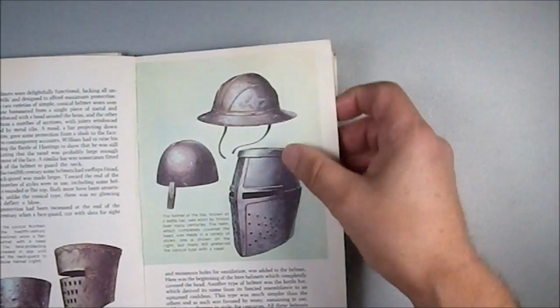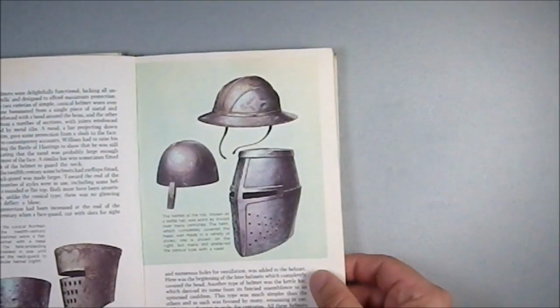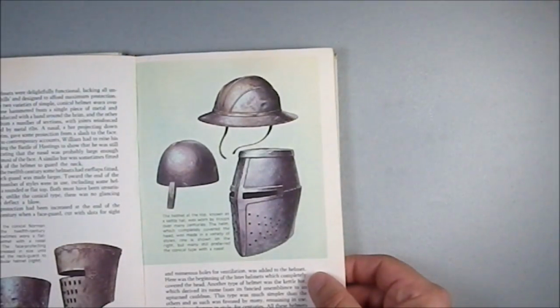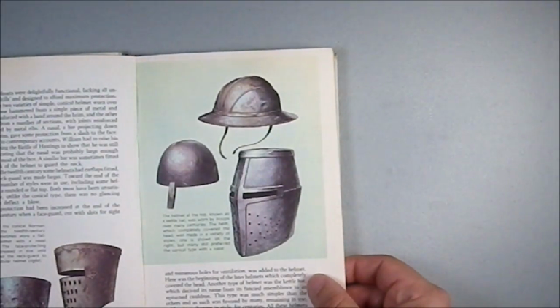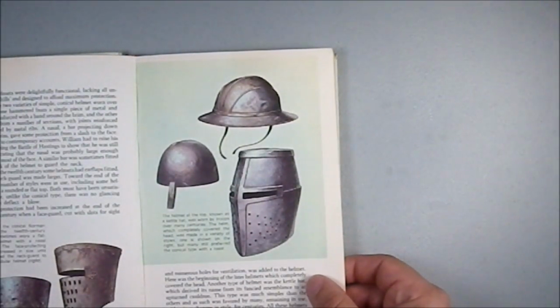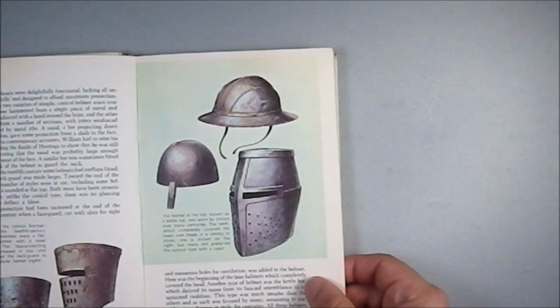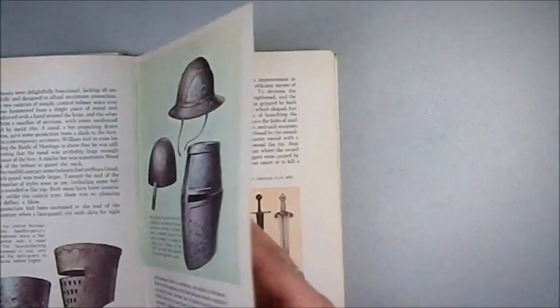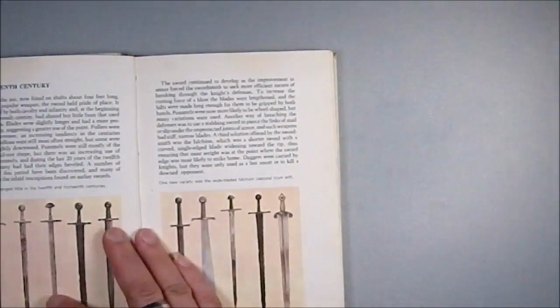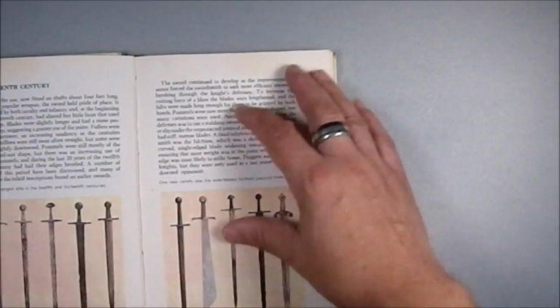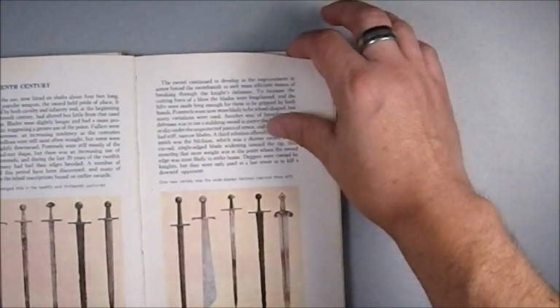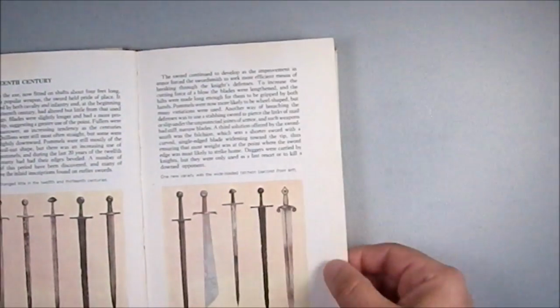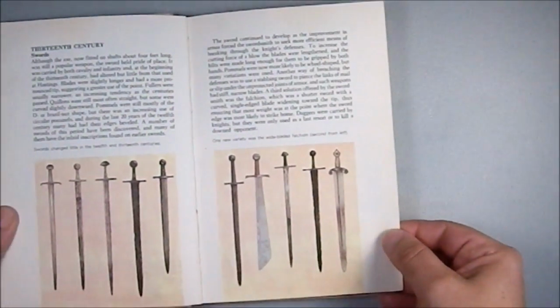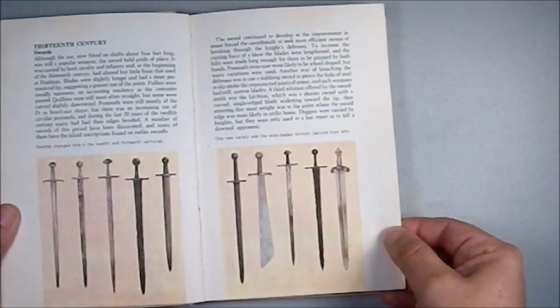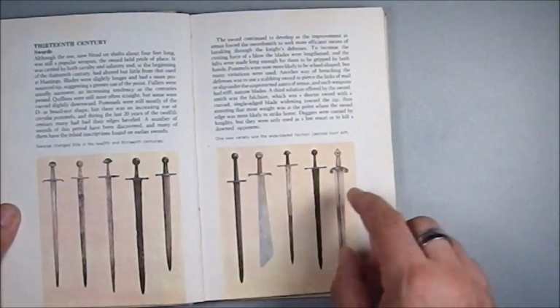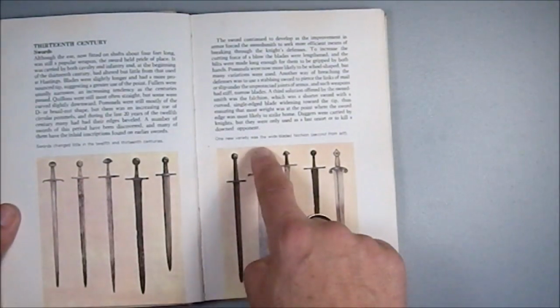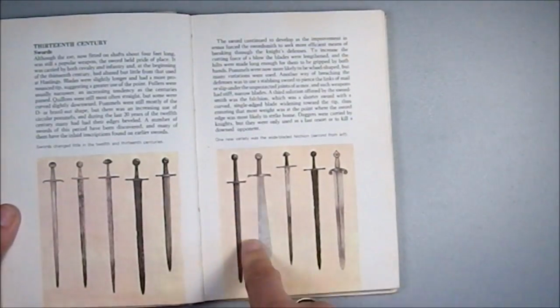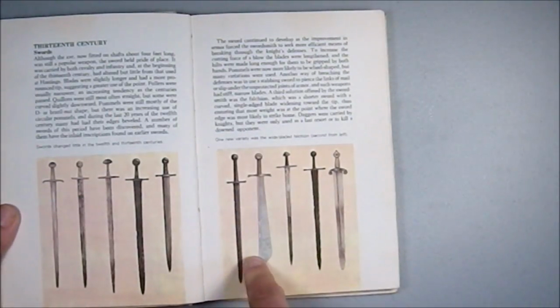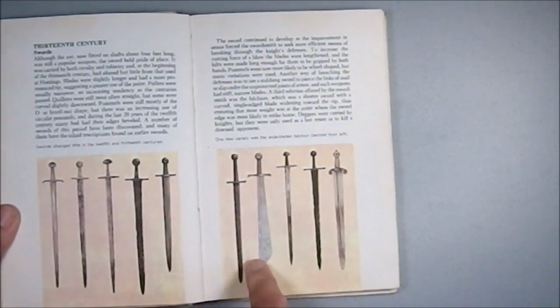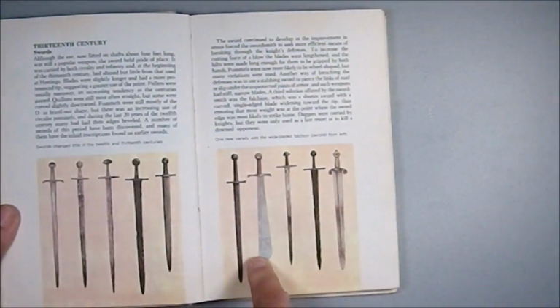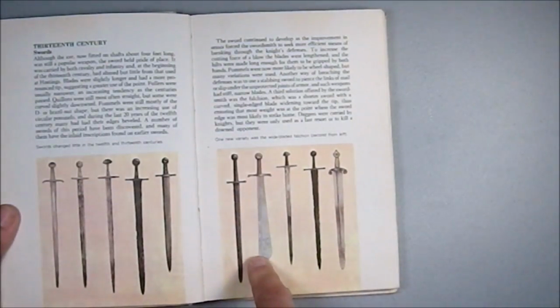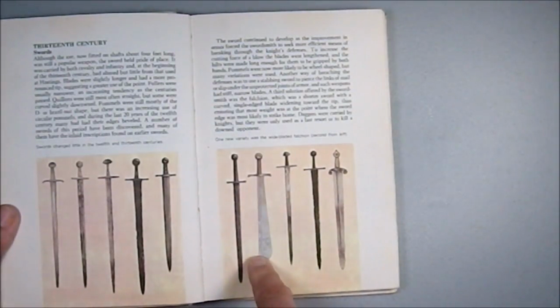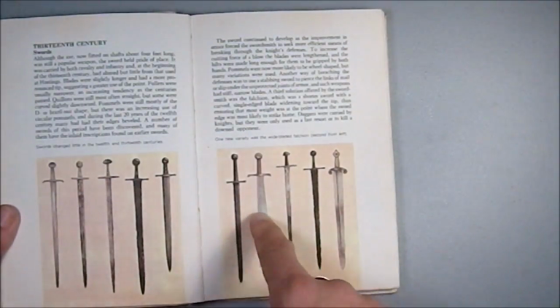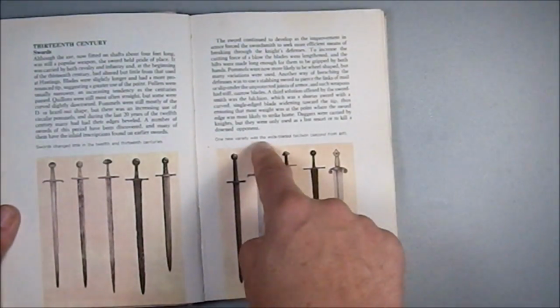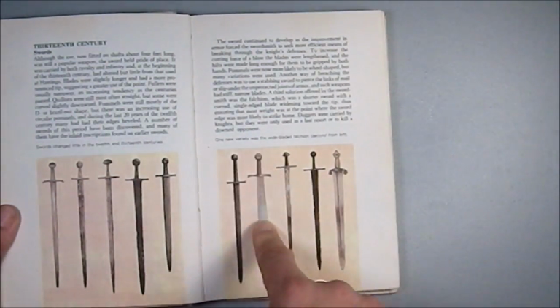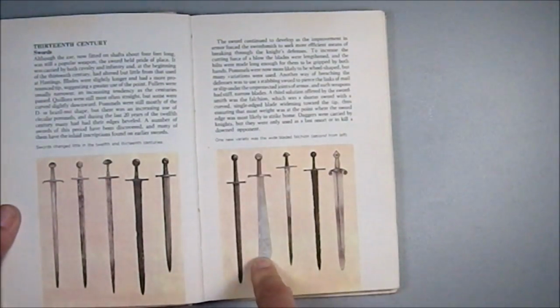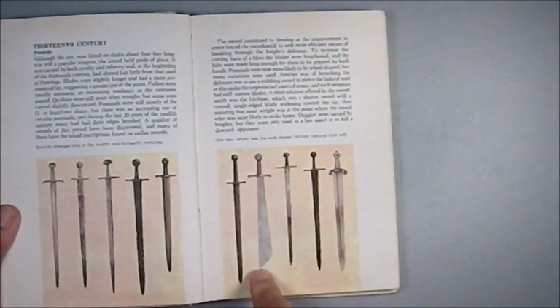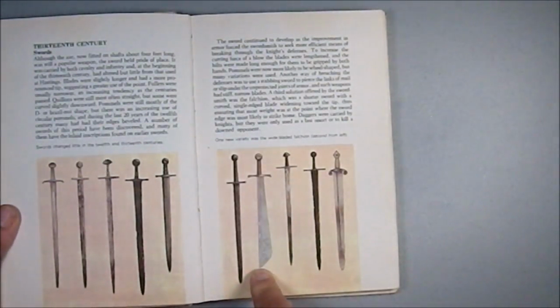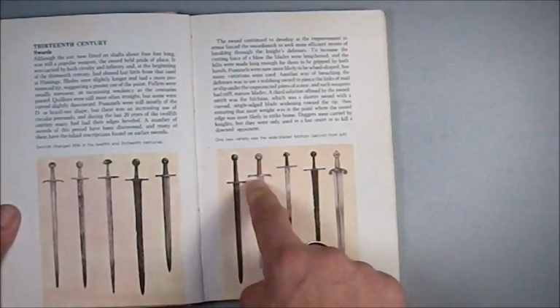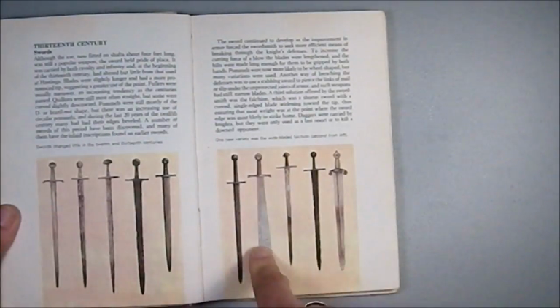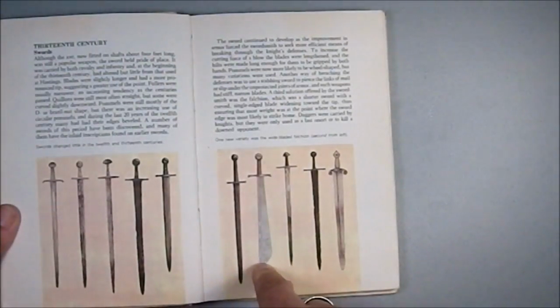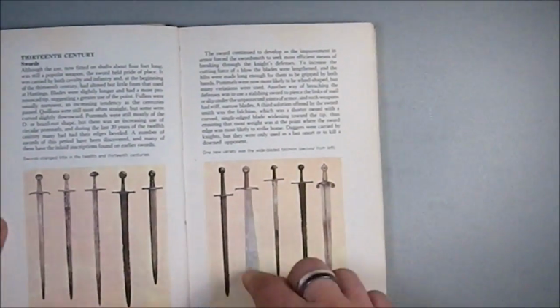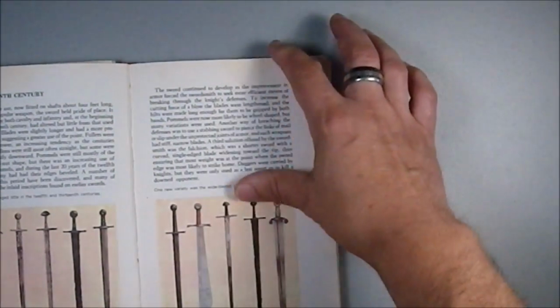Then we have some helmets, and again more displays. This is a falchion, which was actually used quite a bit in Britain.